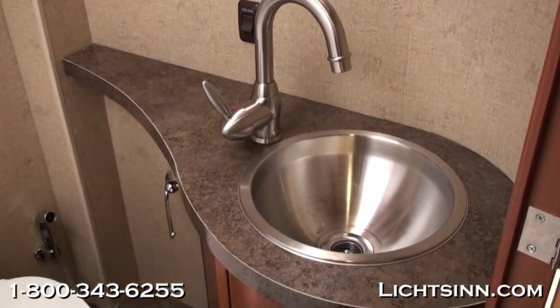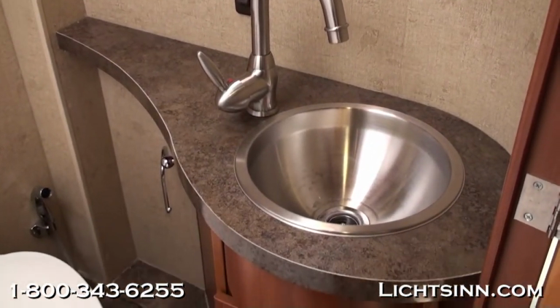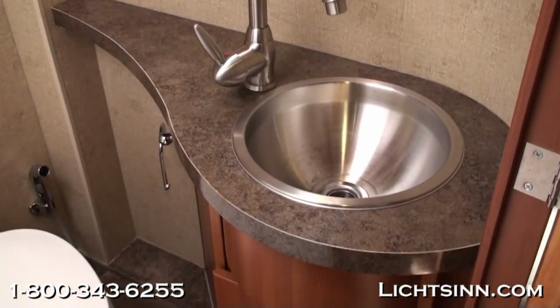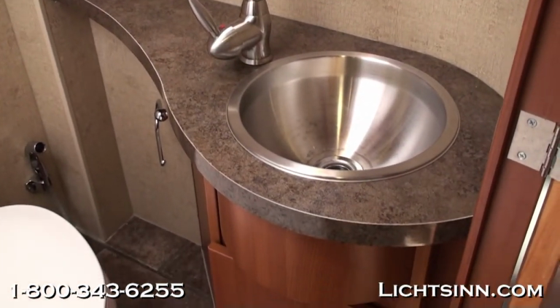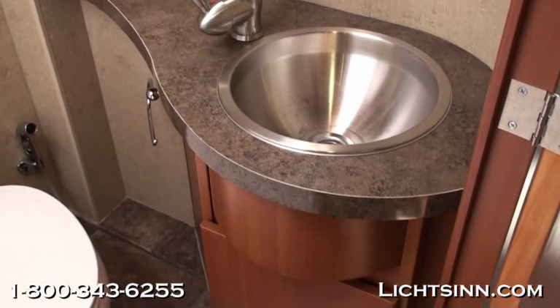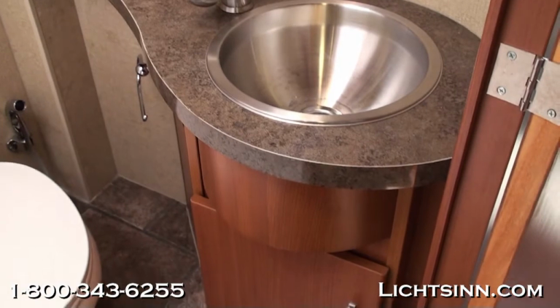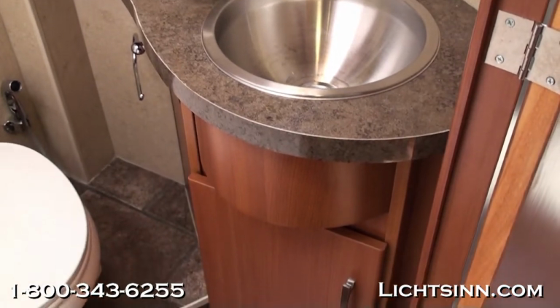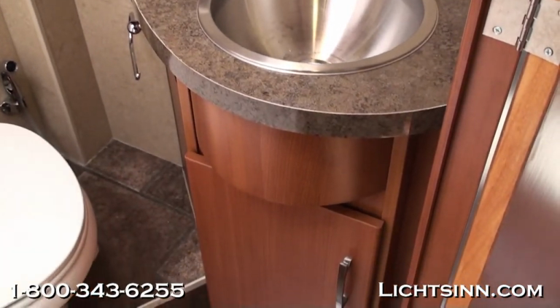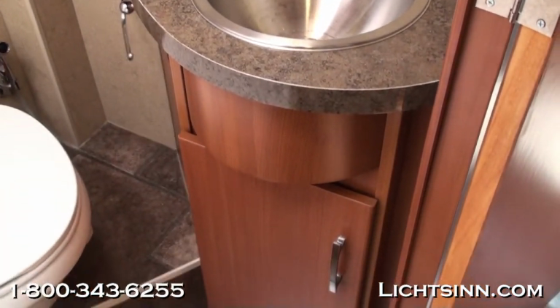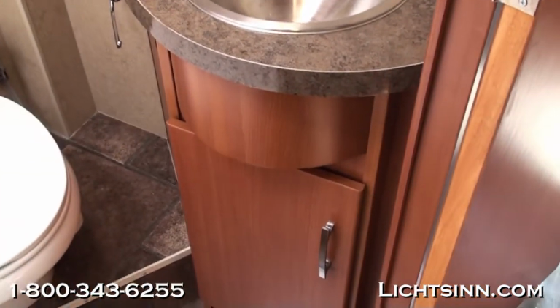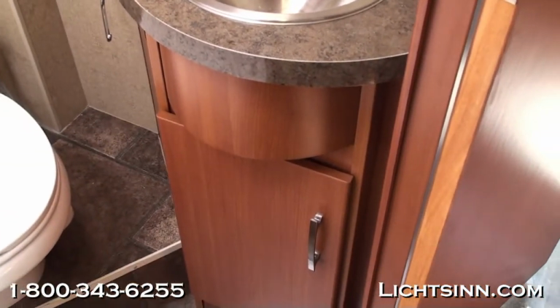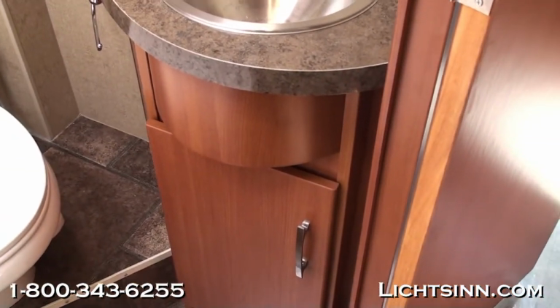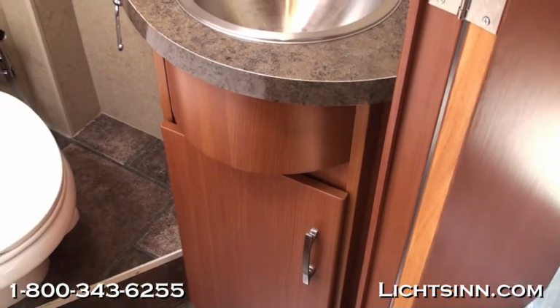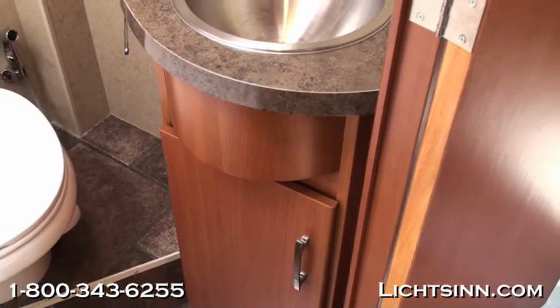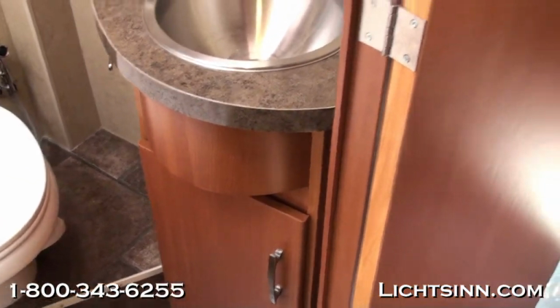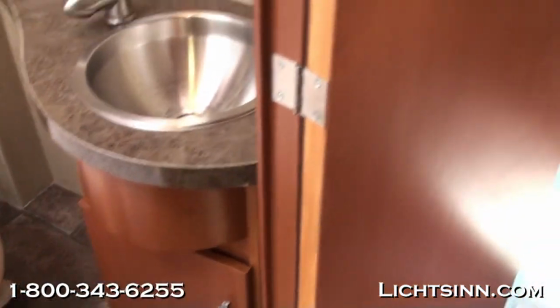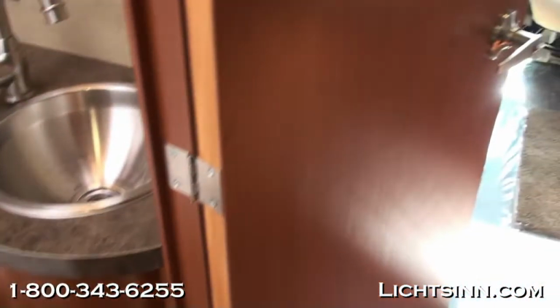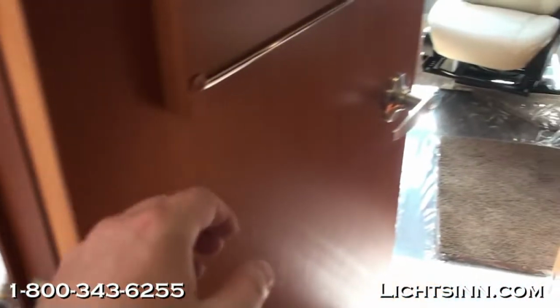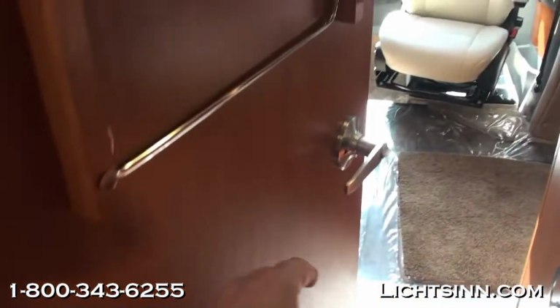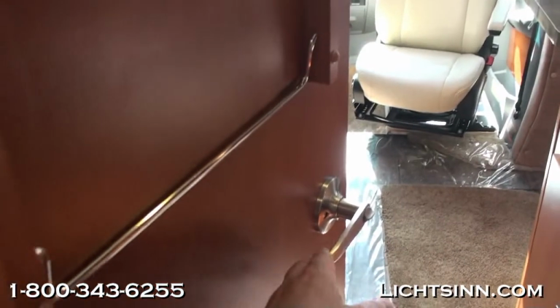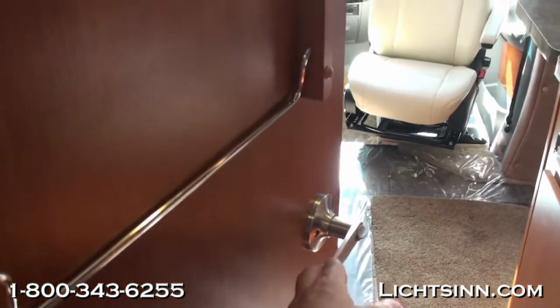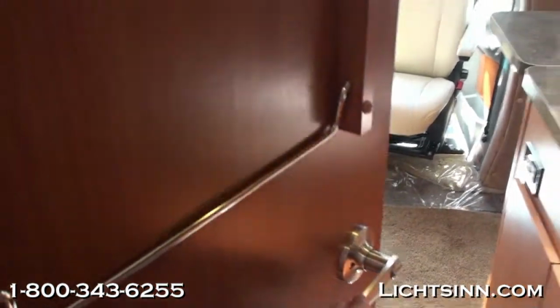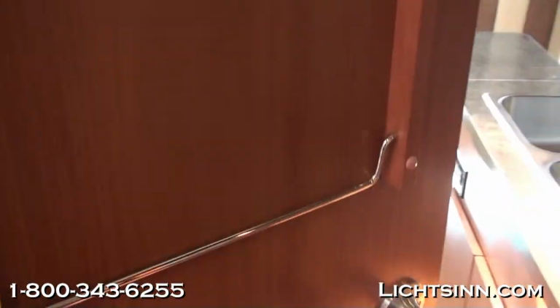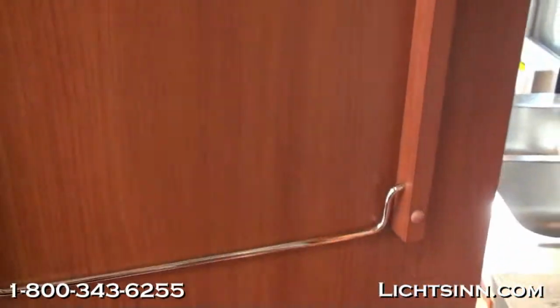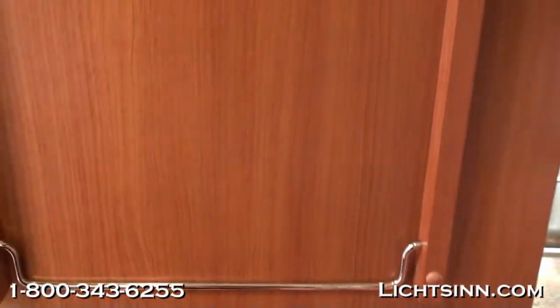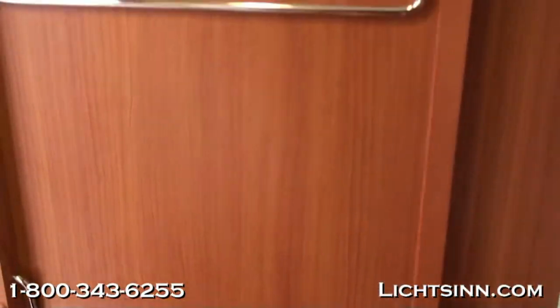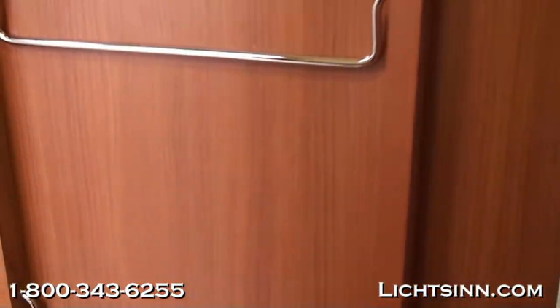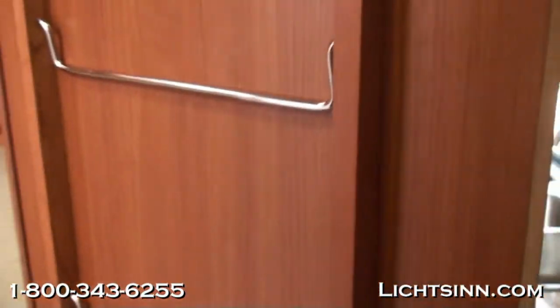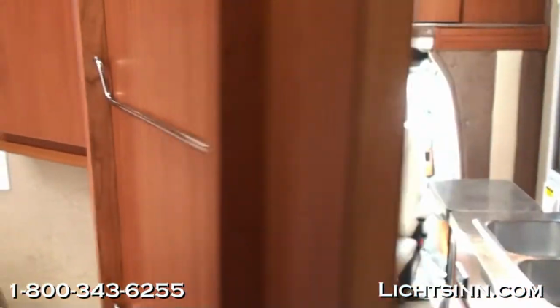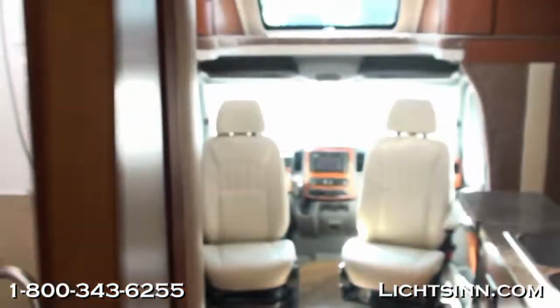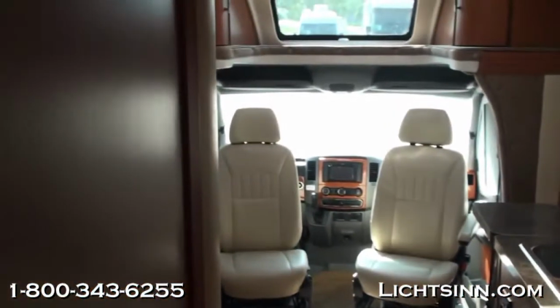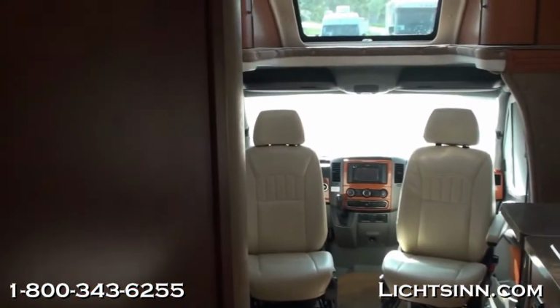A high-rise style sink with stainless steel basin and a tremendous amount of linen closet storage is included. A redundant 12-volt water pump switch is also included so that in the event you forgot to leave your water pump on, you'll have that available in the bathroom. LED lights are located throughout the coach, reducing energy consumption and extending battery life when dry camping or boondocking.